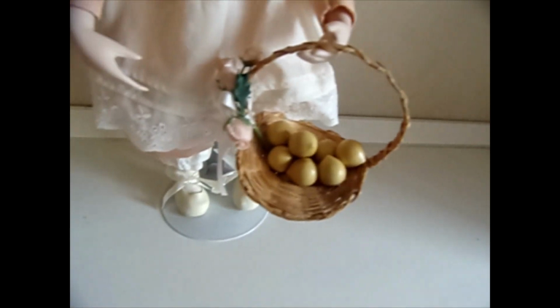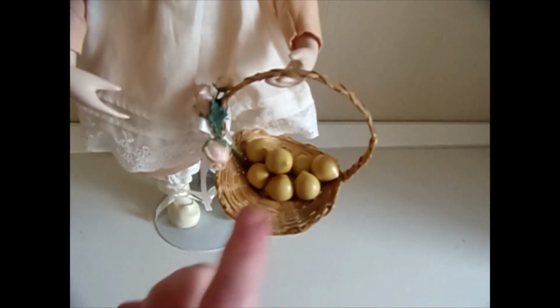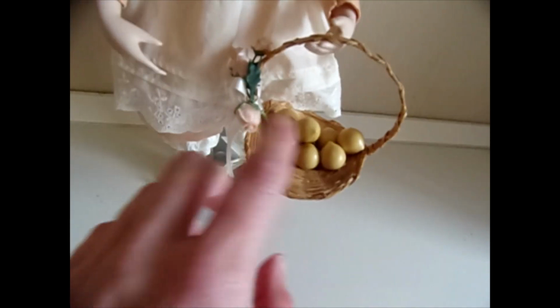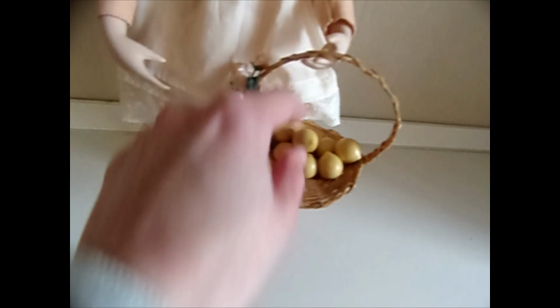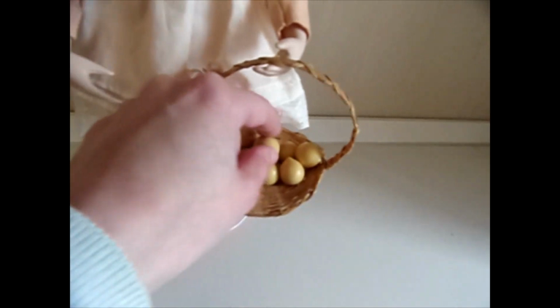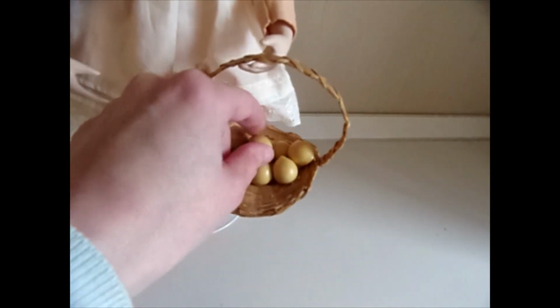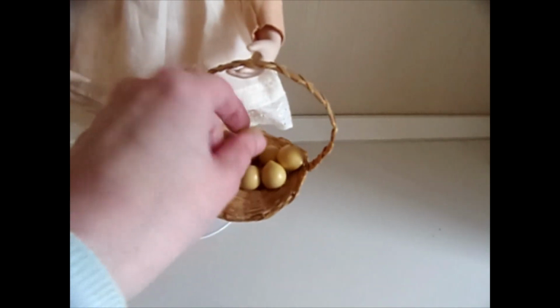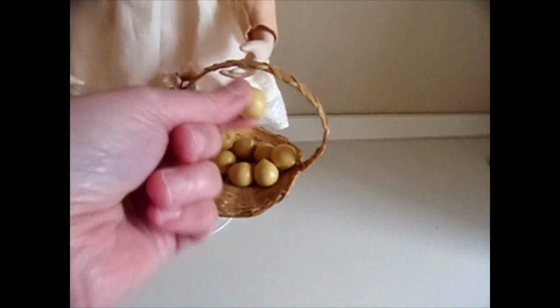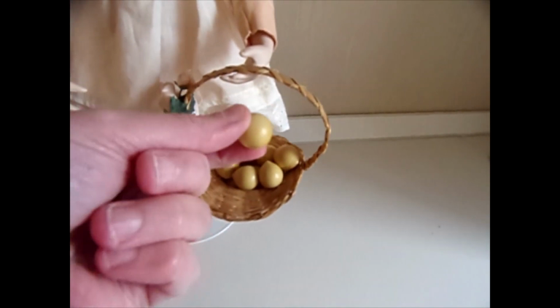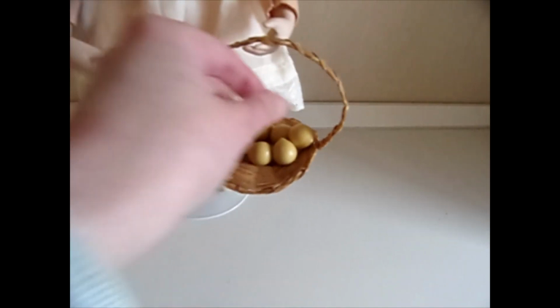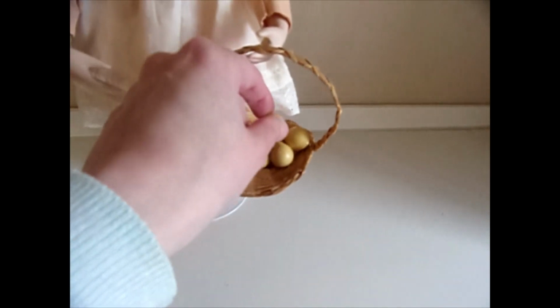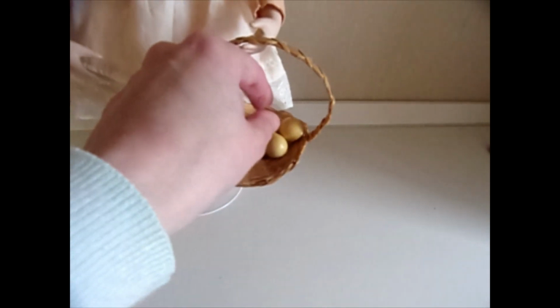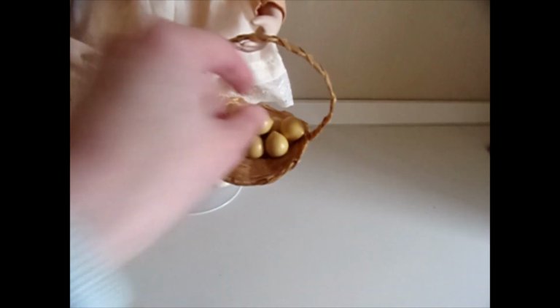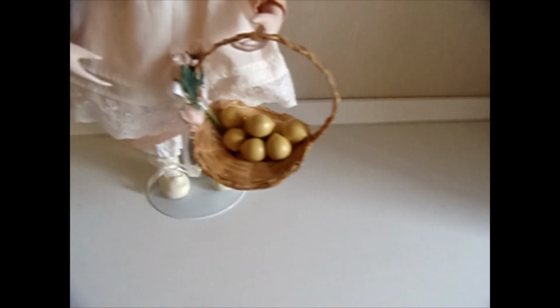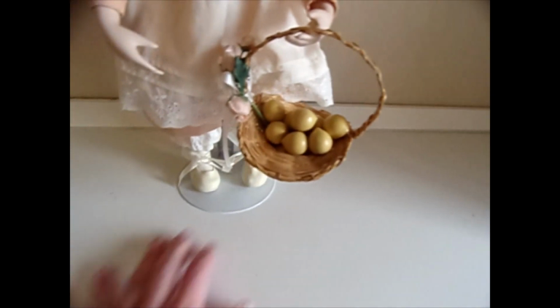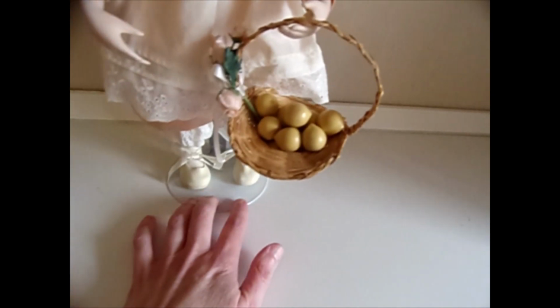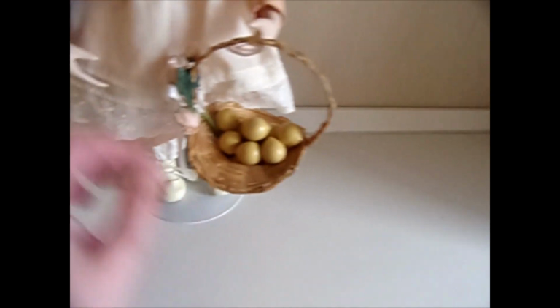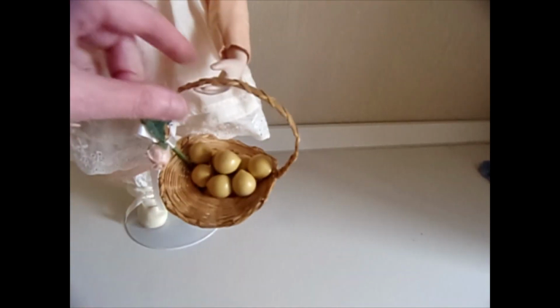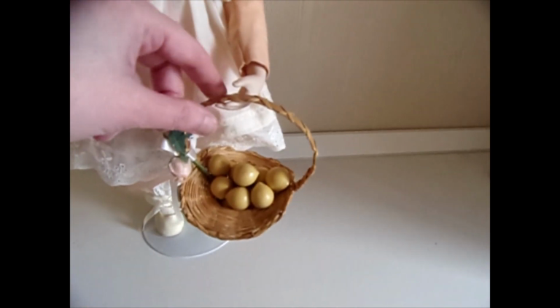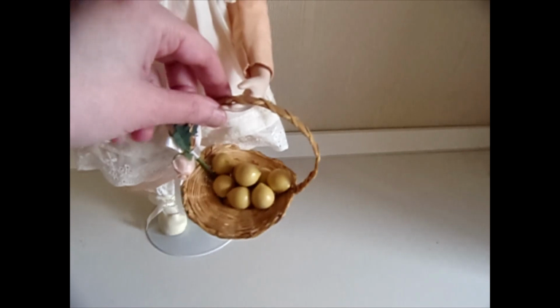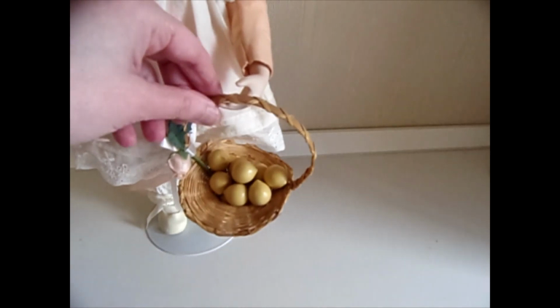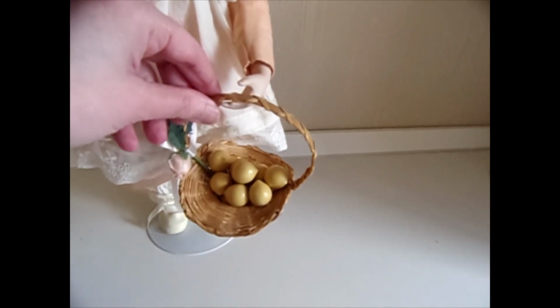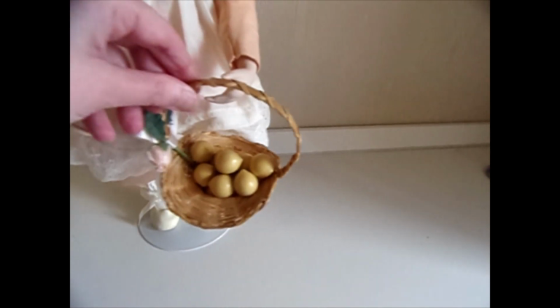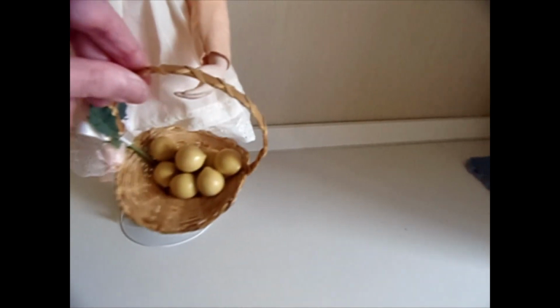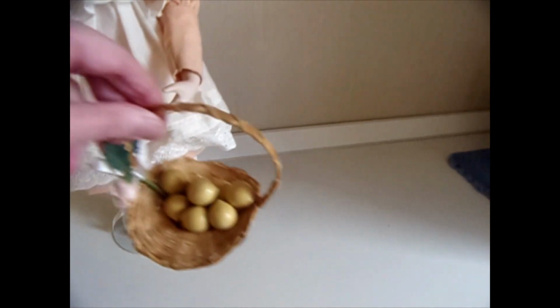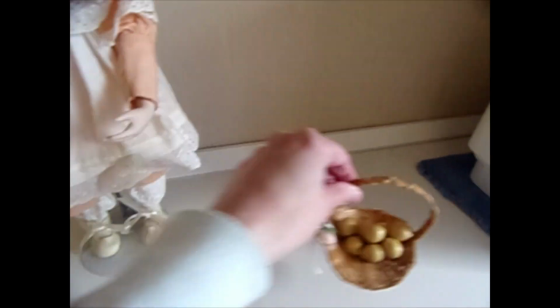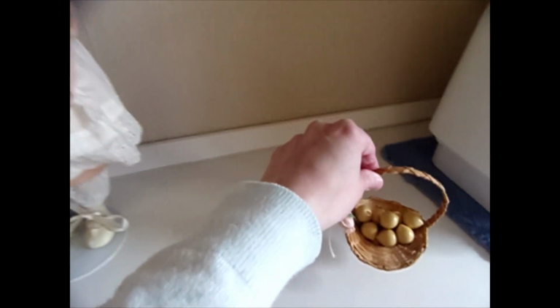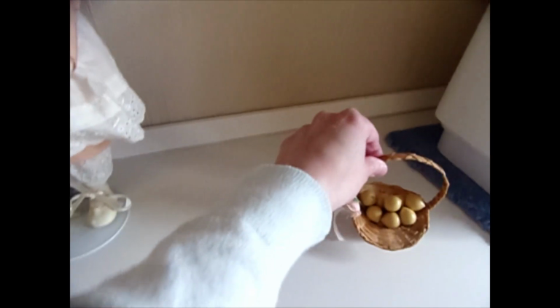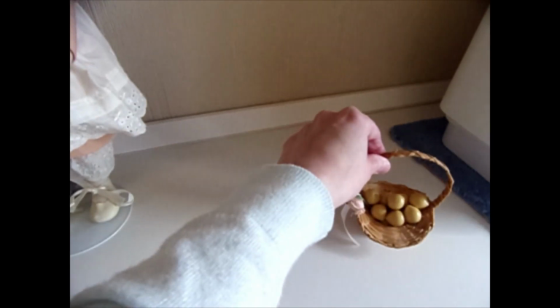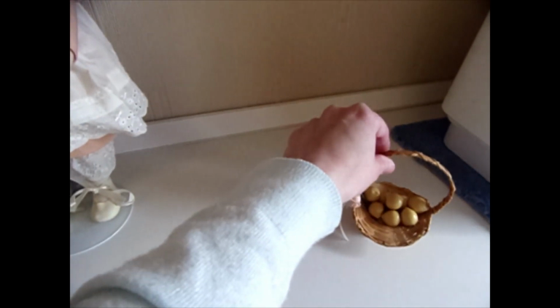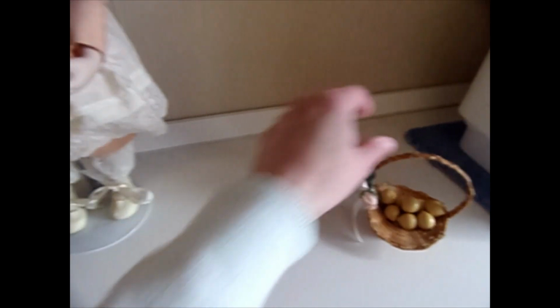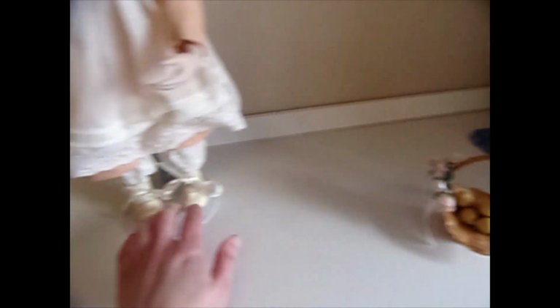All the original peaches are there as well. They come in a basket. I'm just going to take the basket off because it tends to fall off once you swing her around.